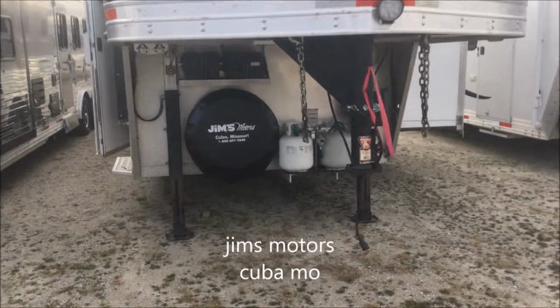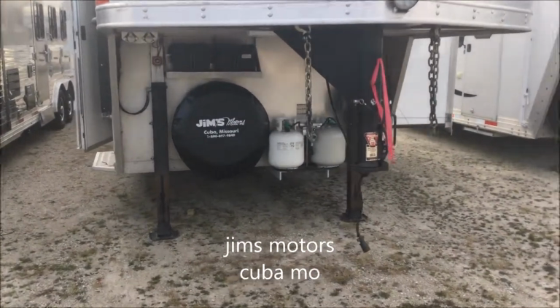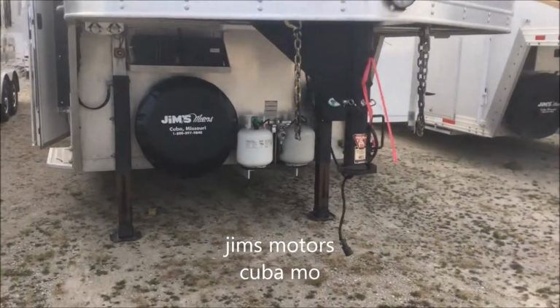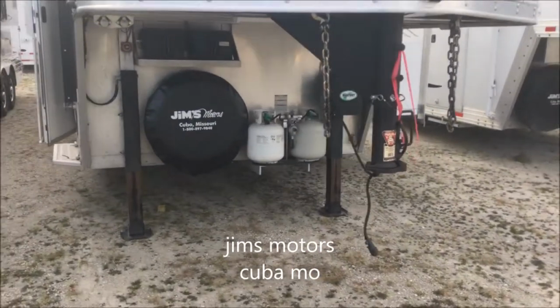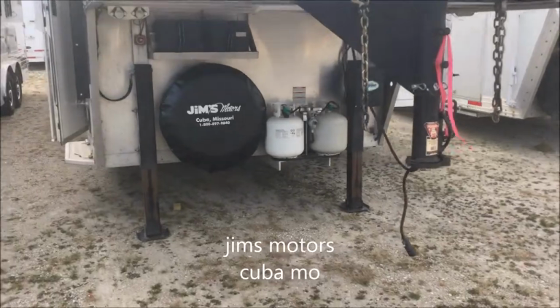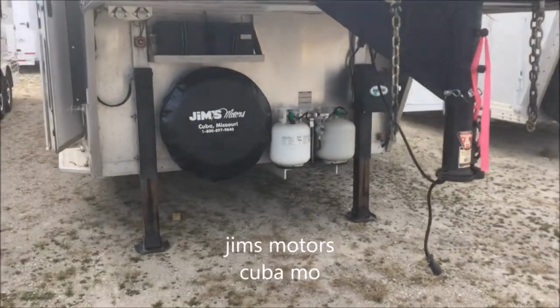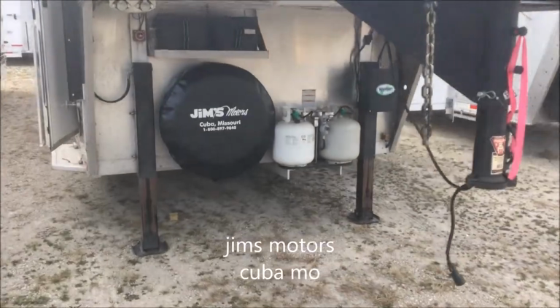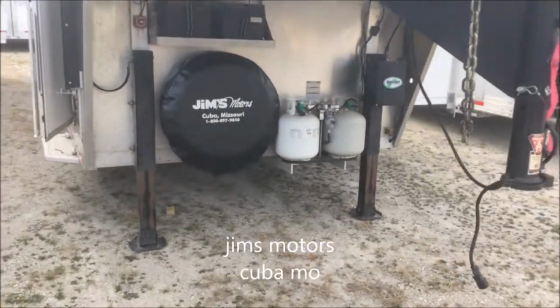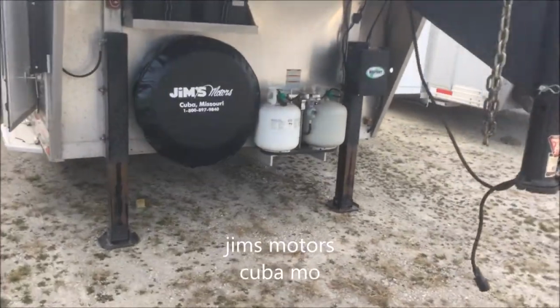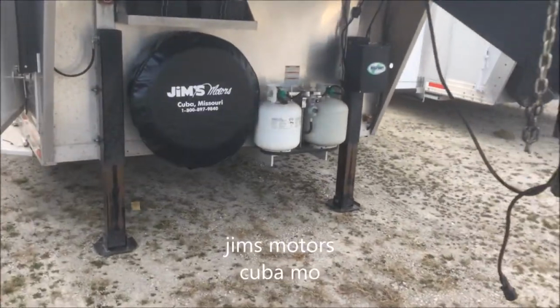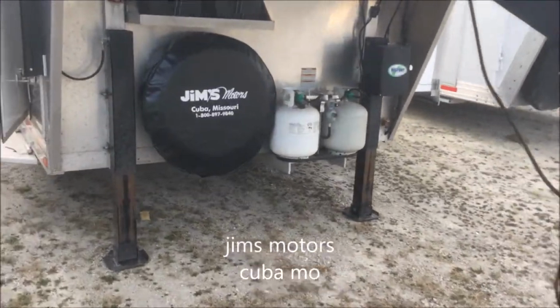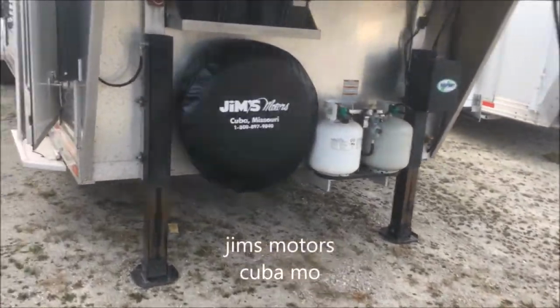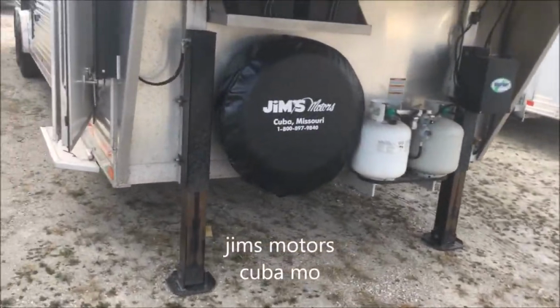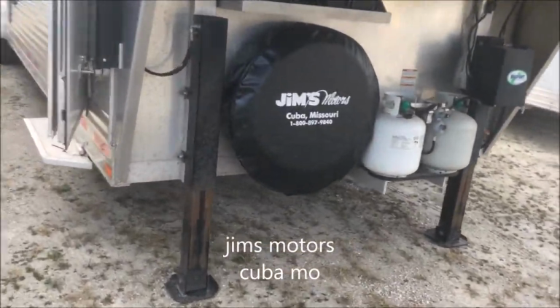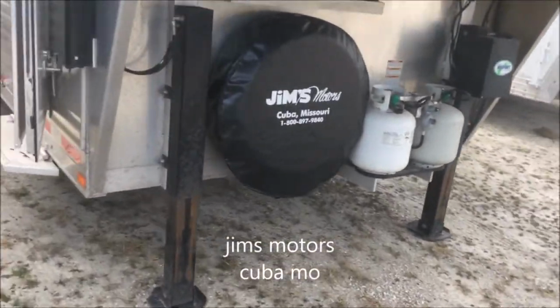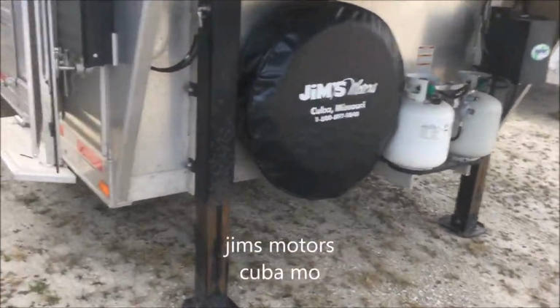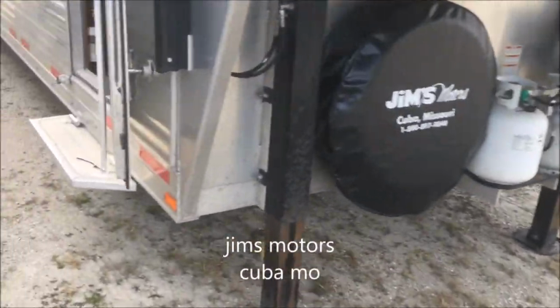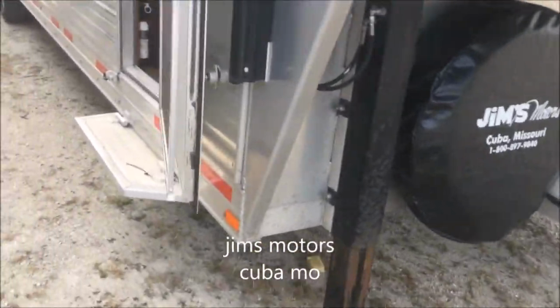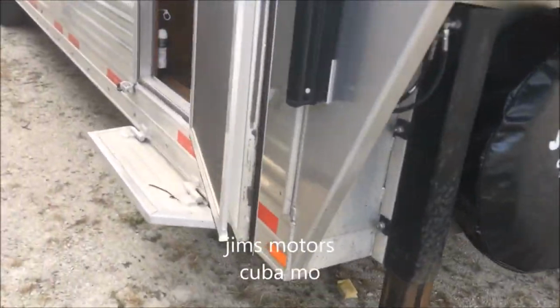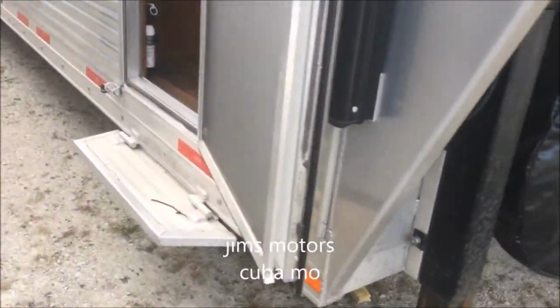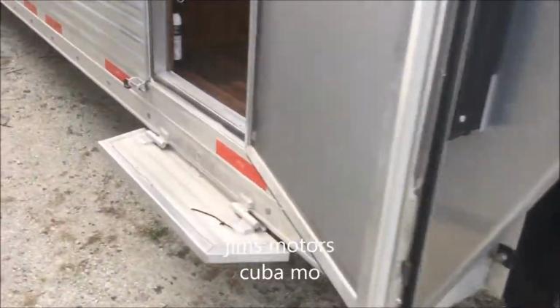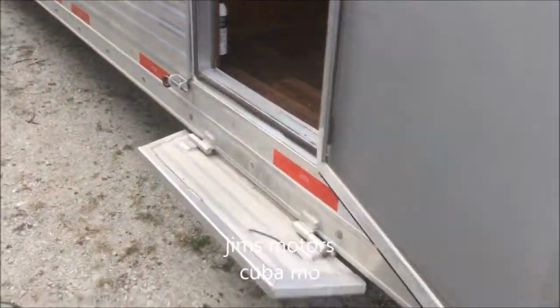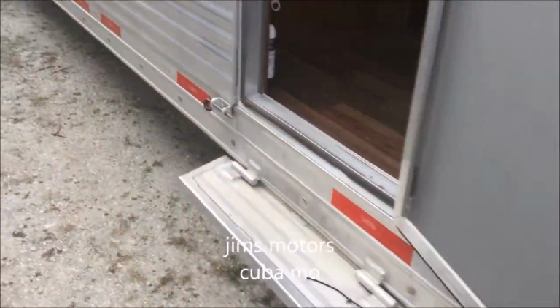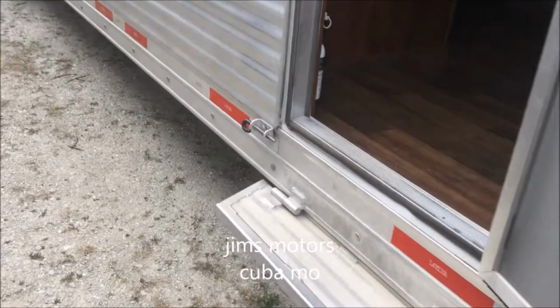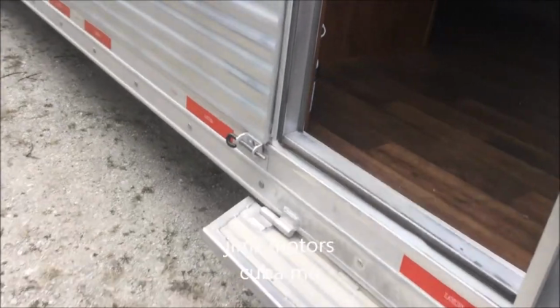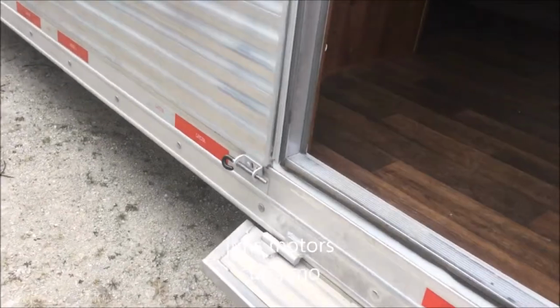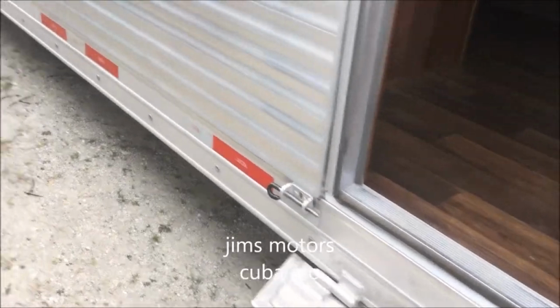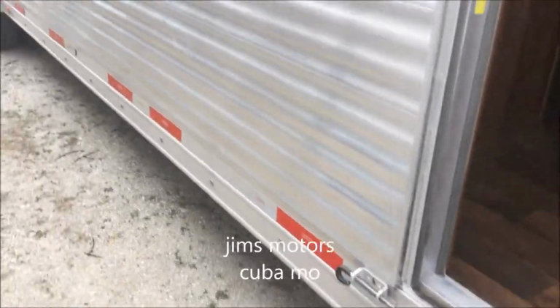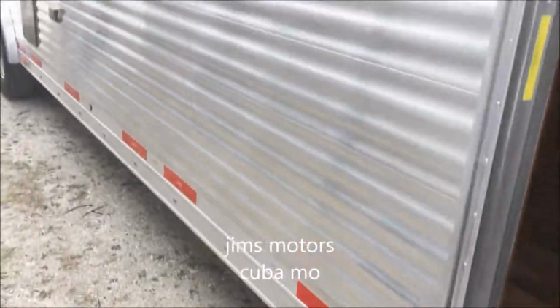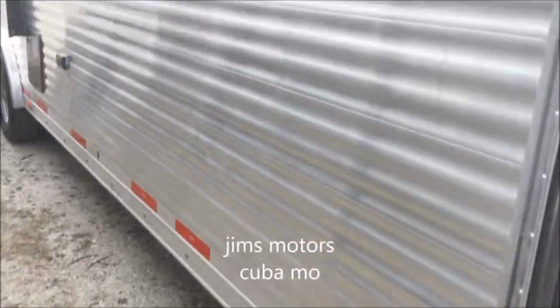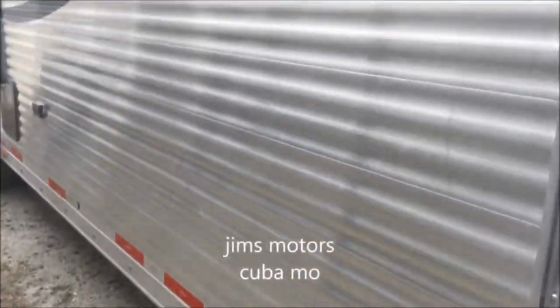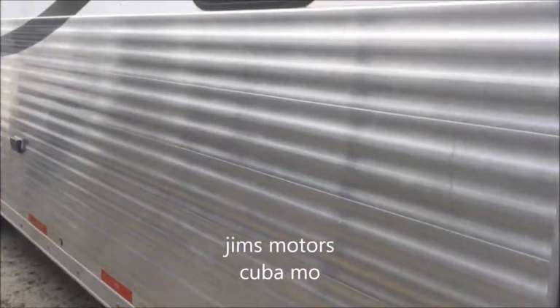Dual hydraulic jacks. Extruded aluminum sides.